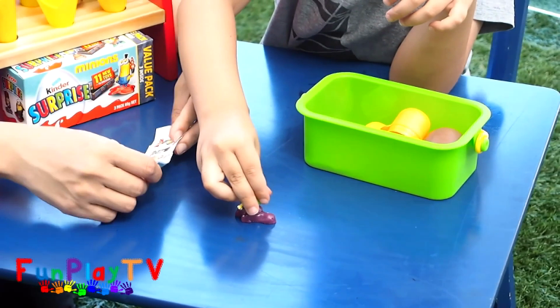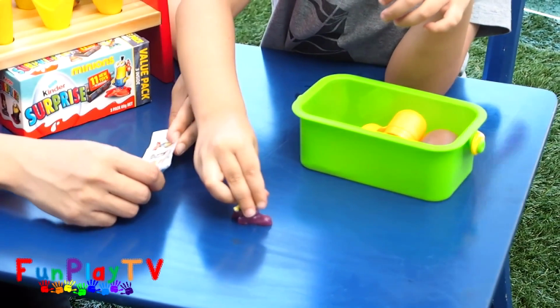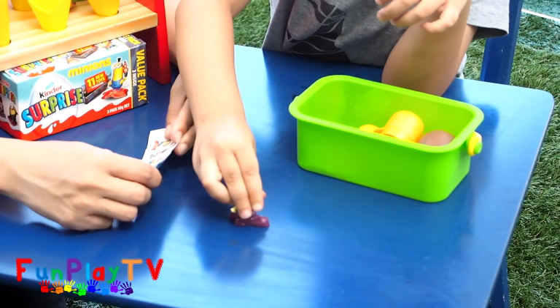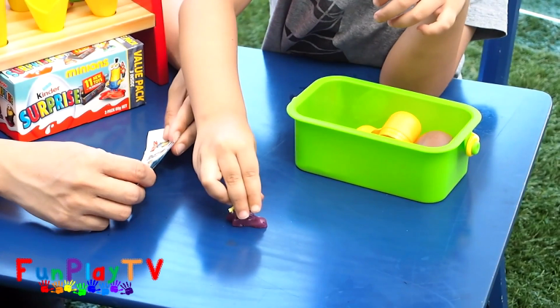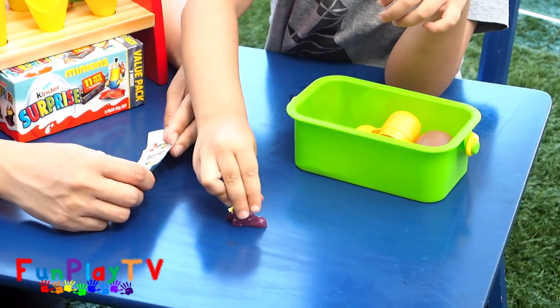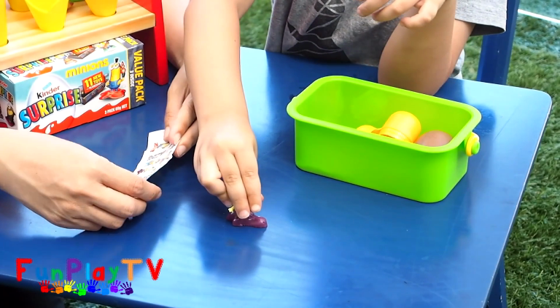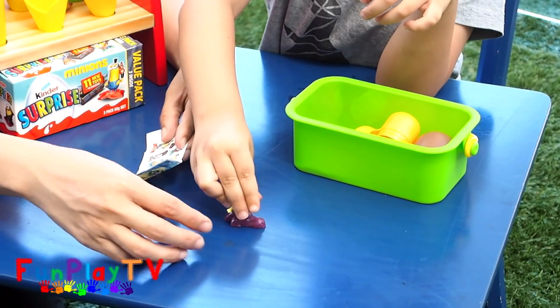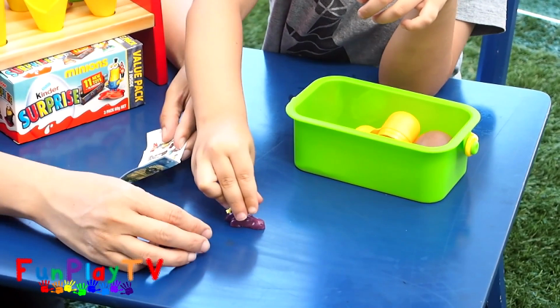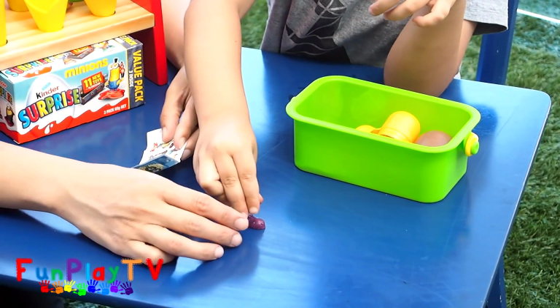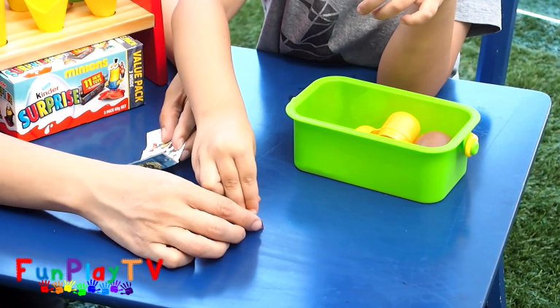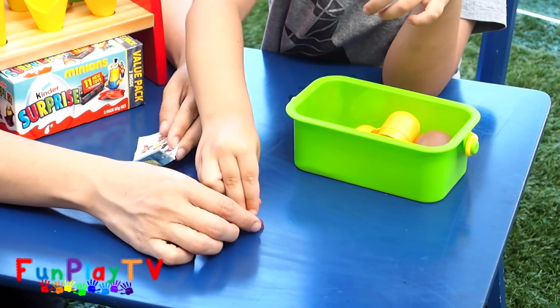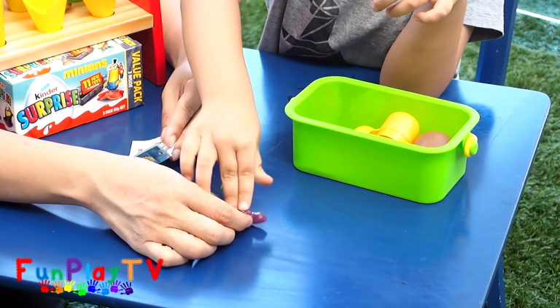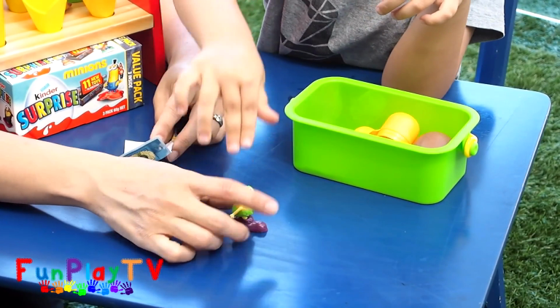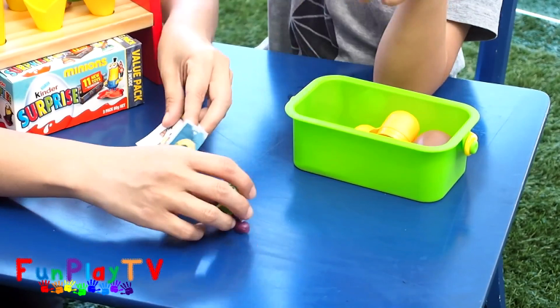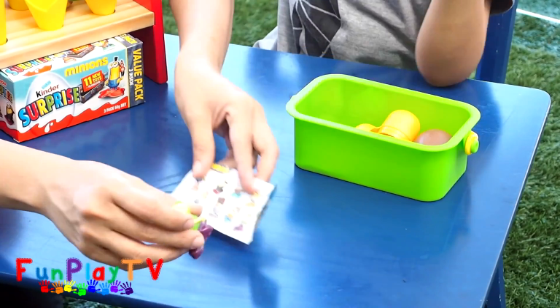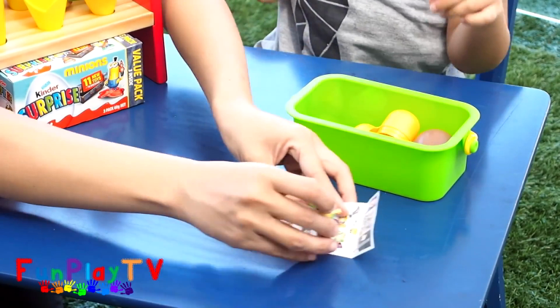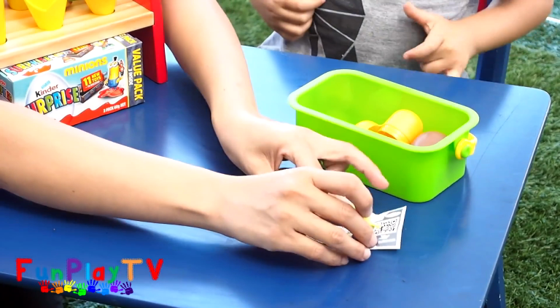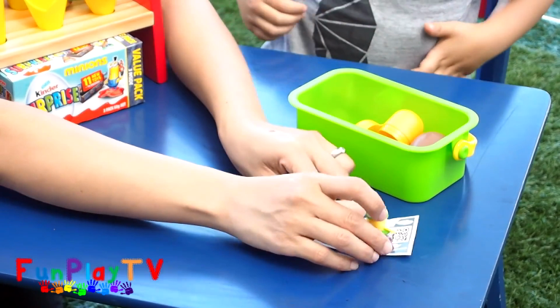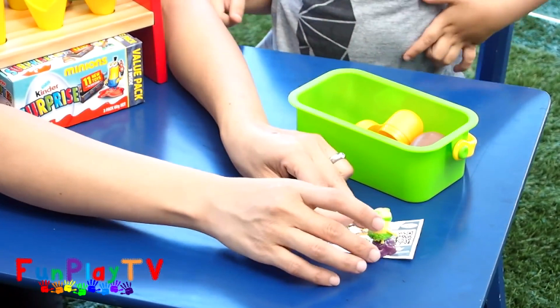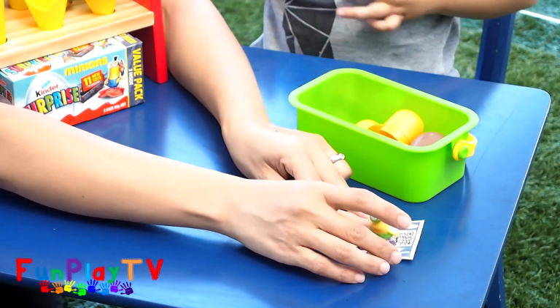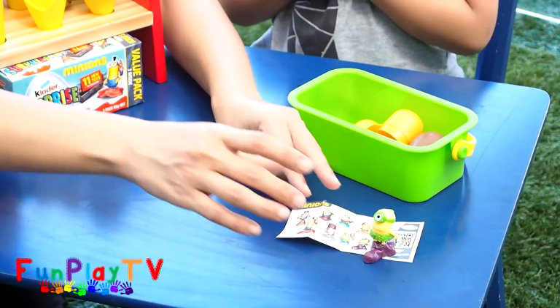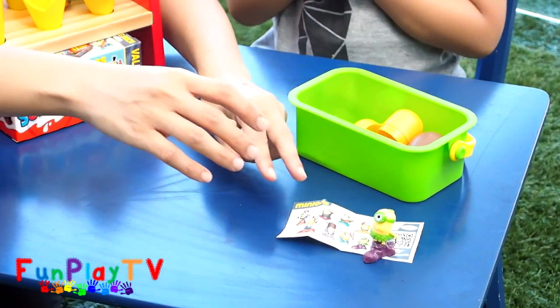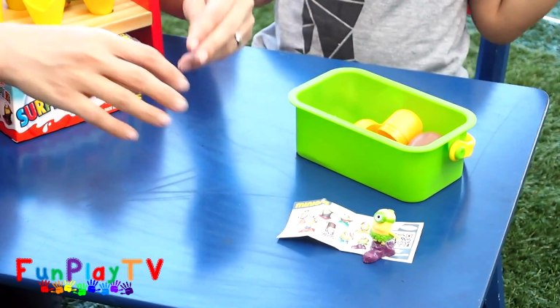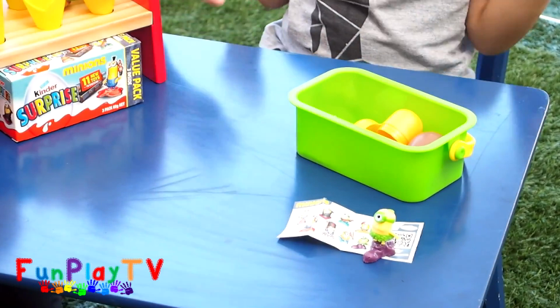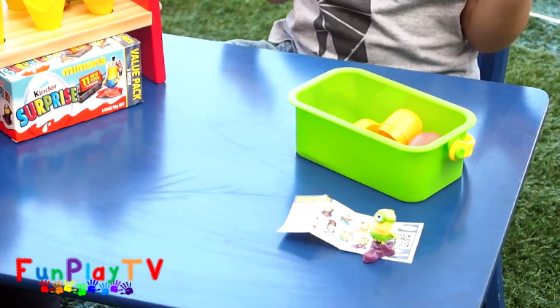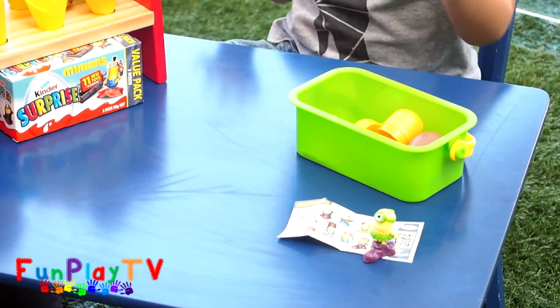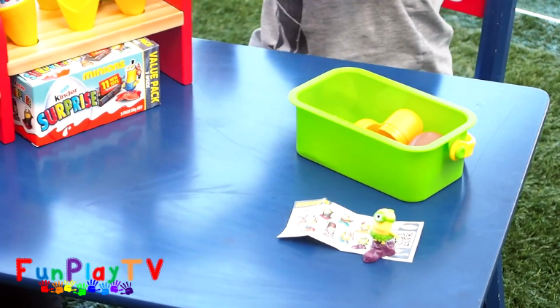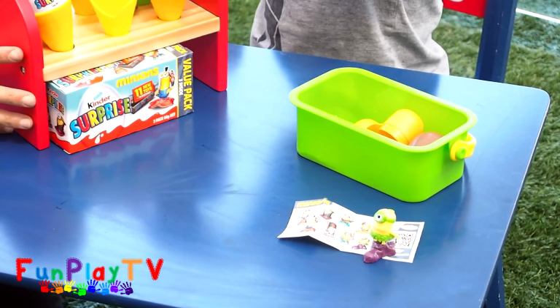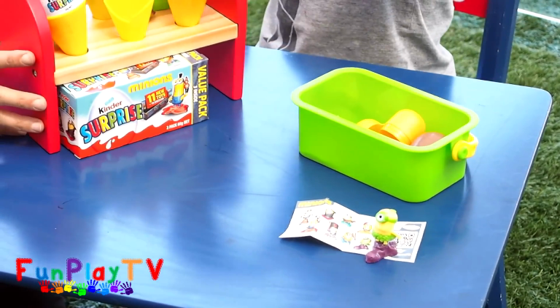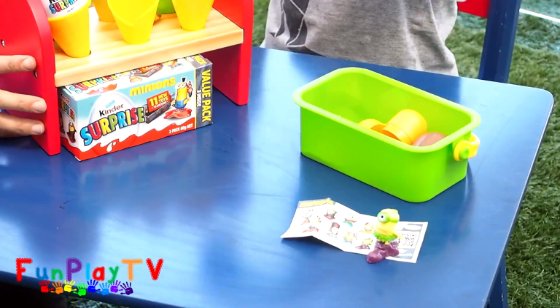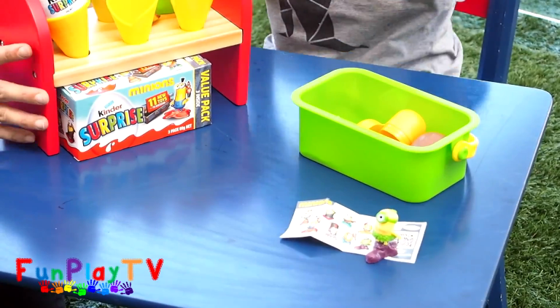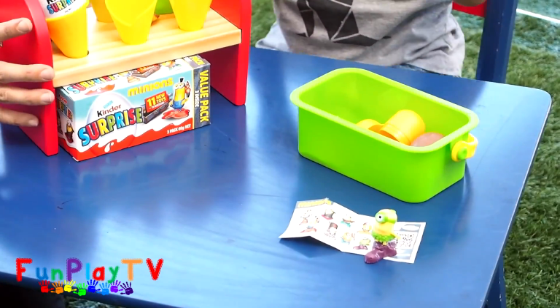Push it up — it's pretty cool! We are so happy because we haven't had this one yet. Now the second Minion egg.